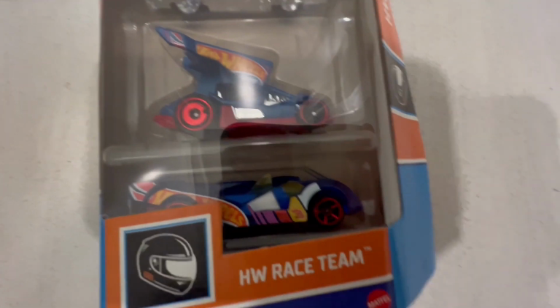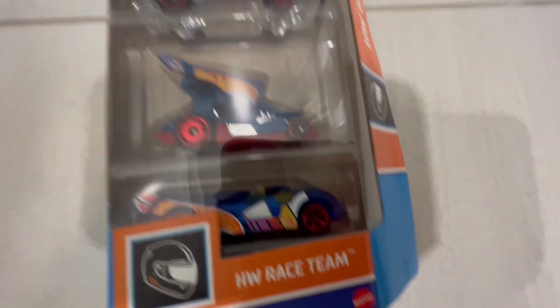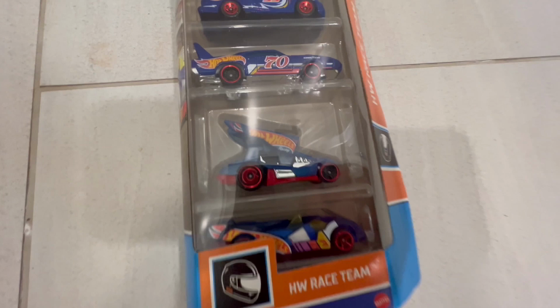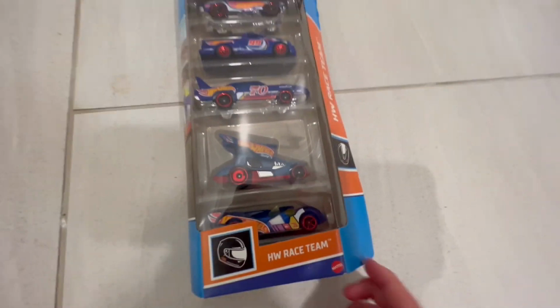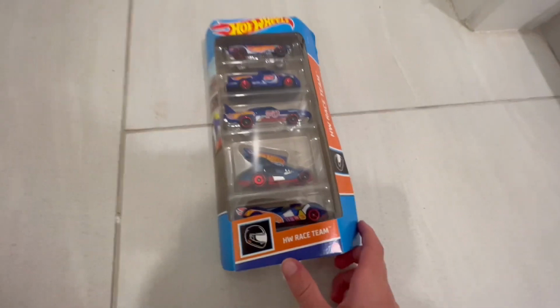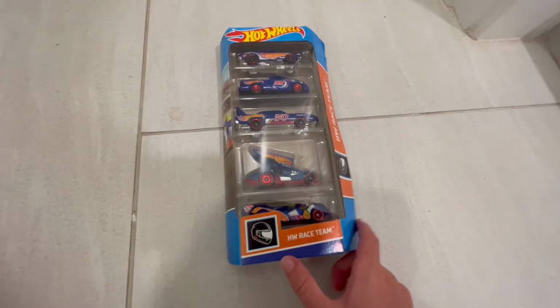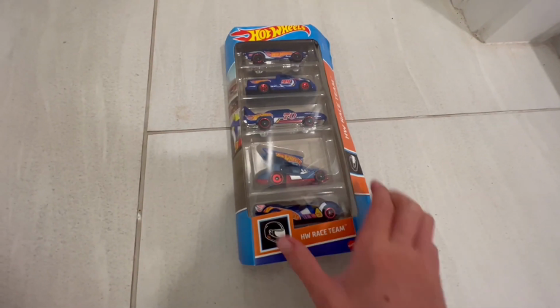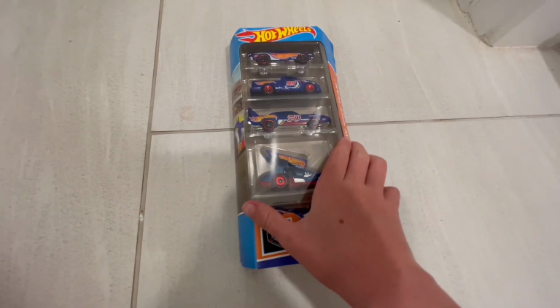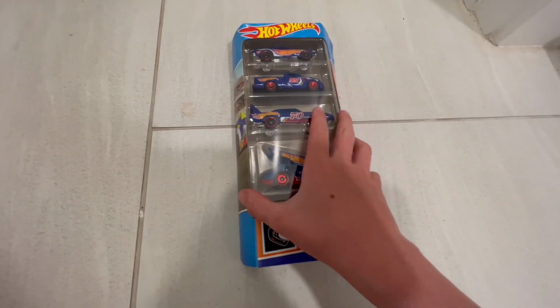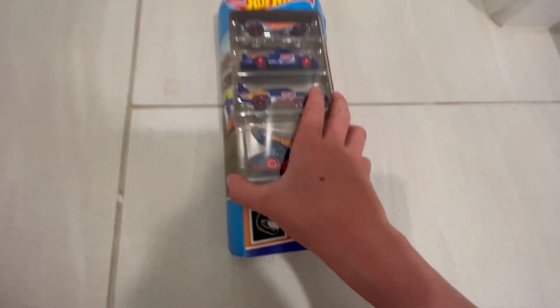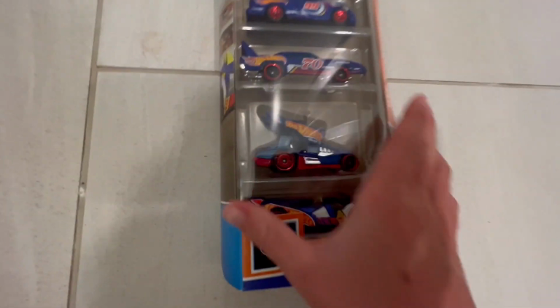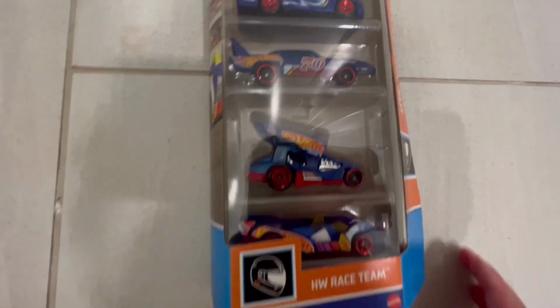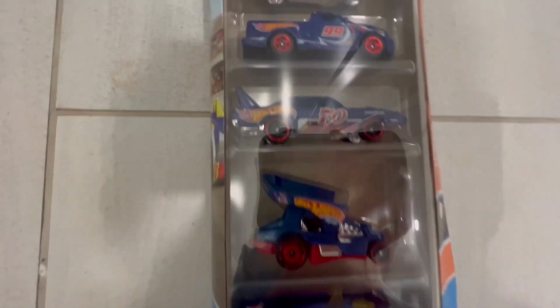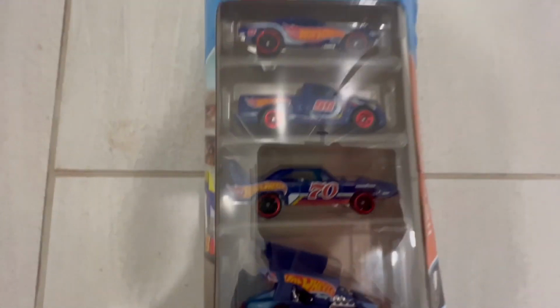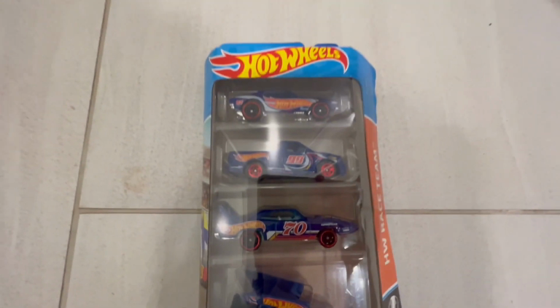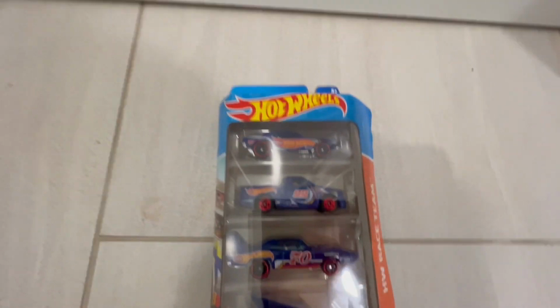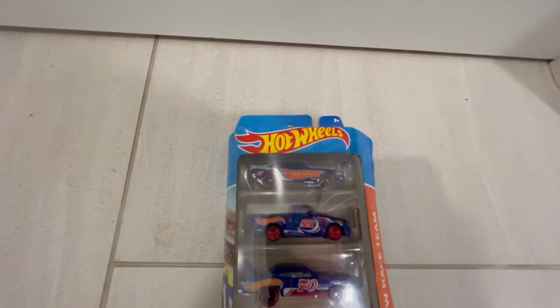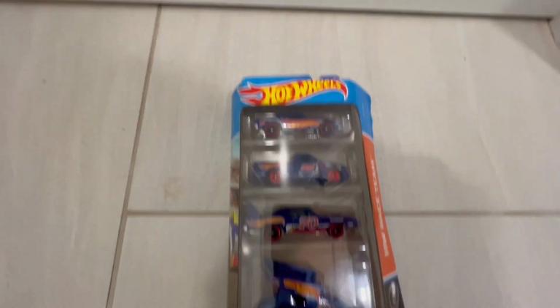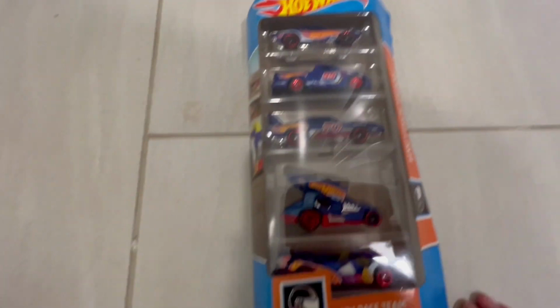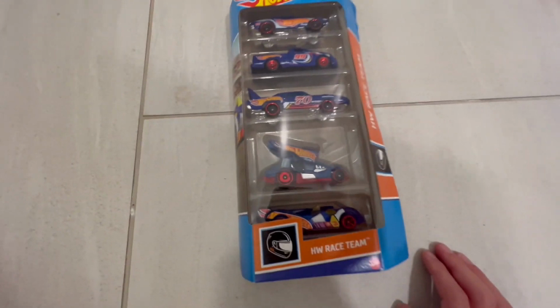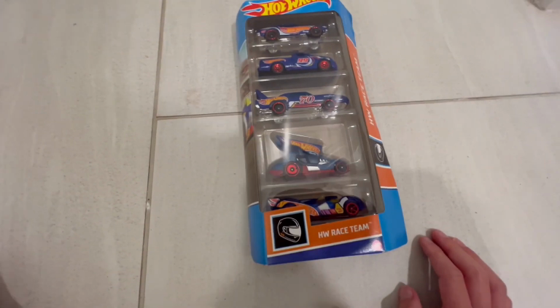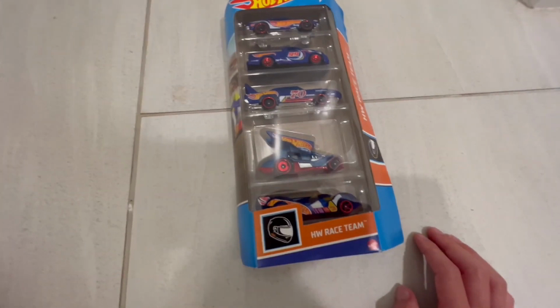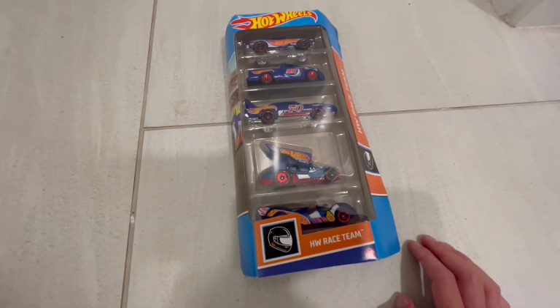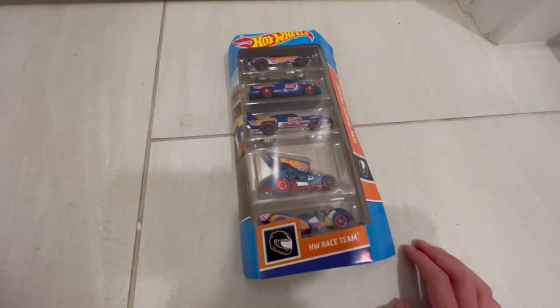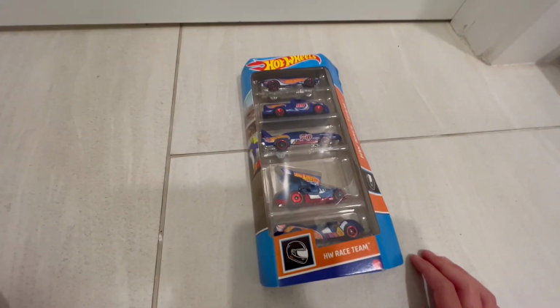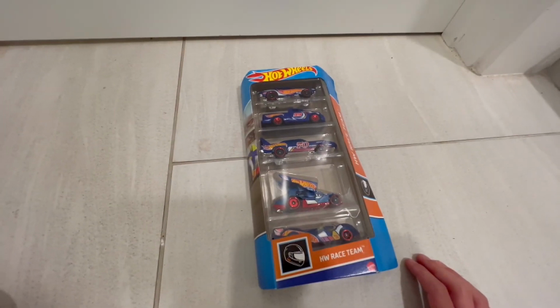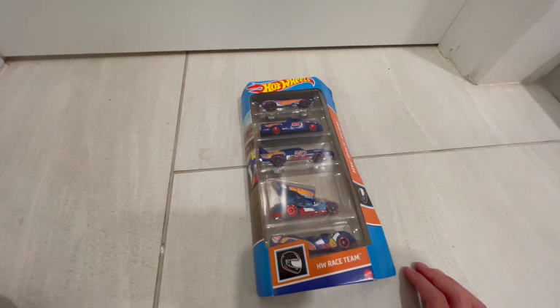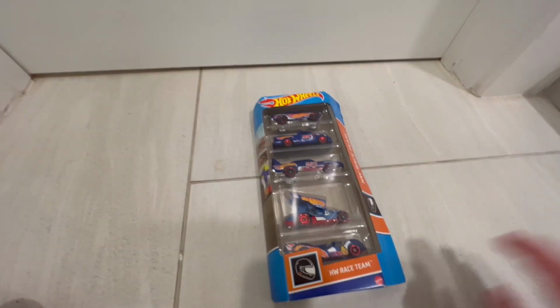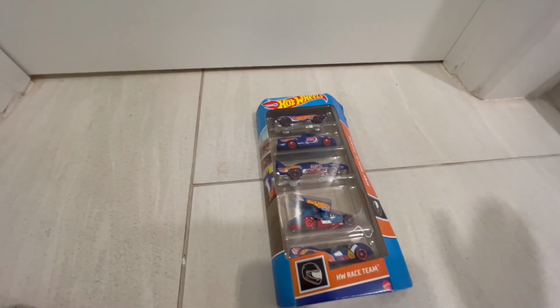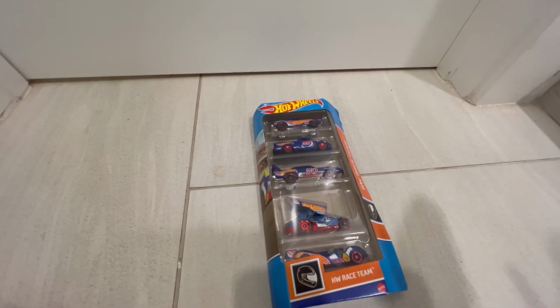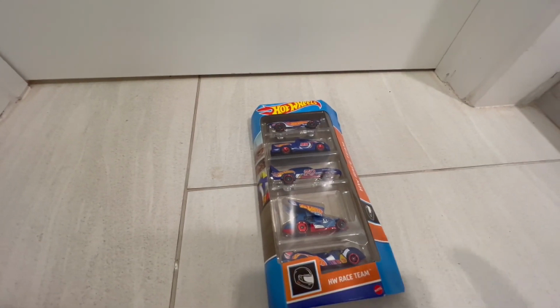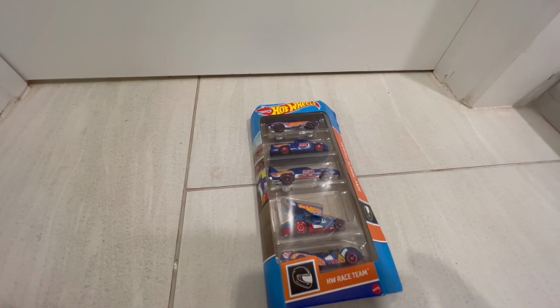The Hot Wheels Race Team — put it back in the box, looks pretty much brand new. Yeah, okay, that's pretty much it. Bye and thank you, peace!